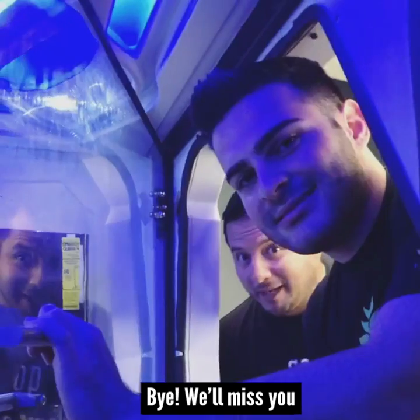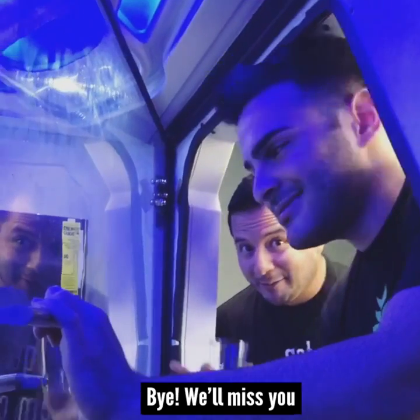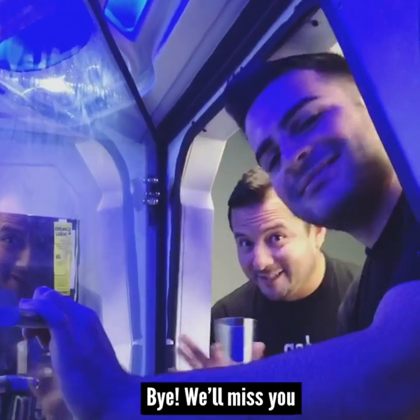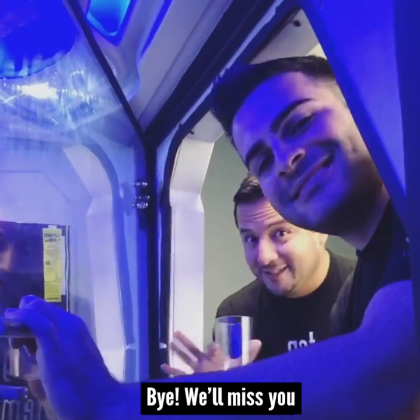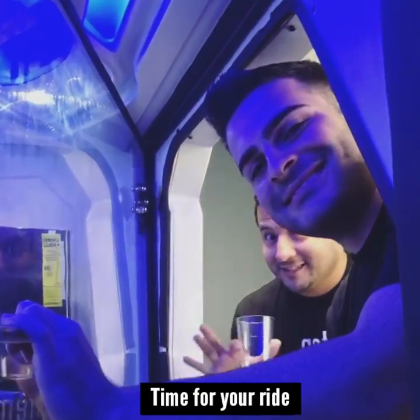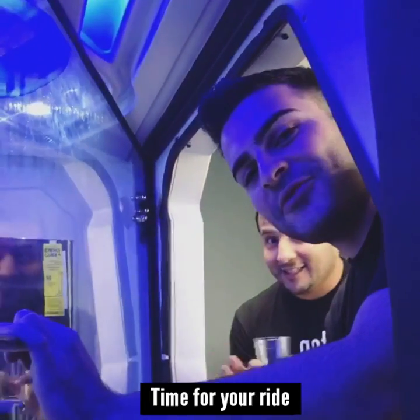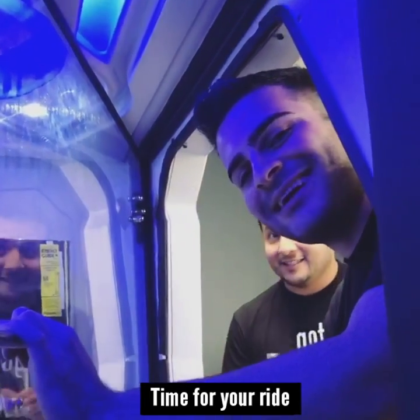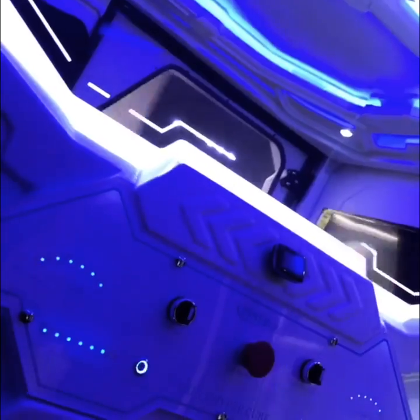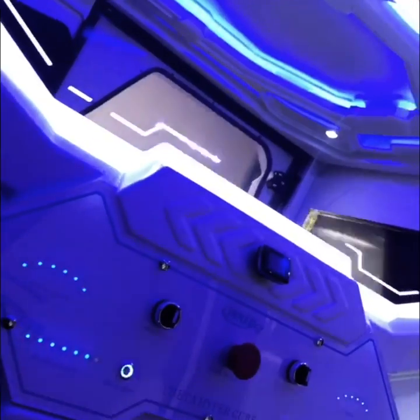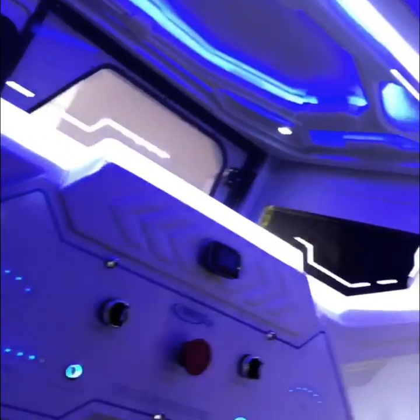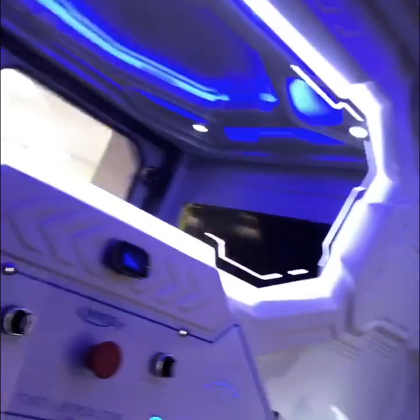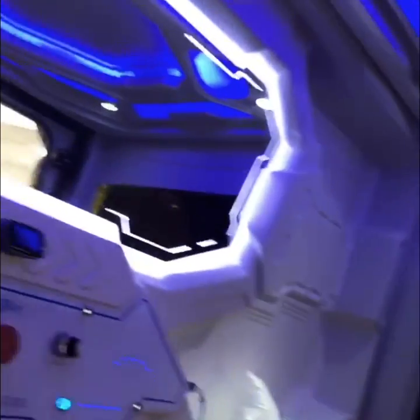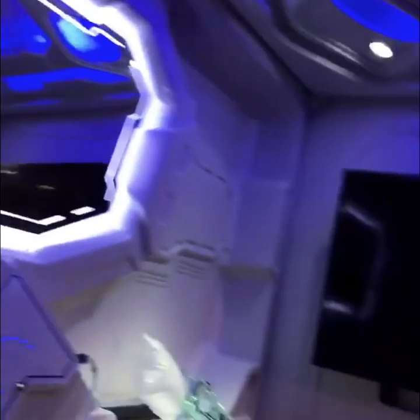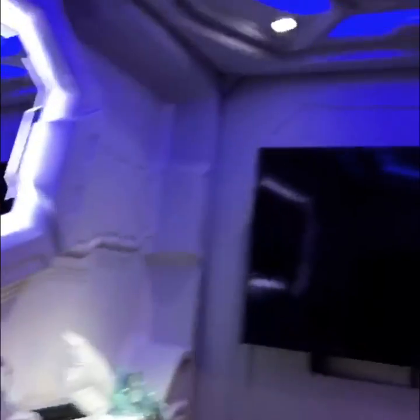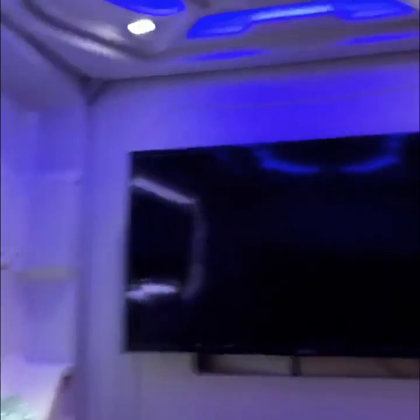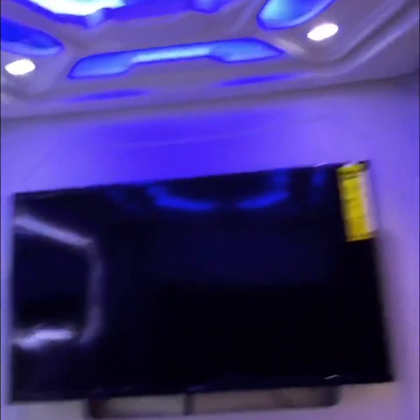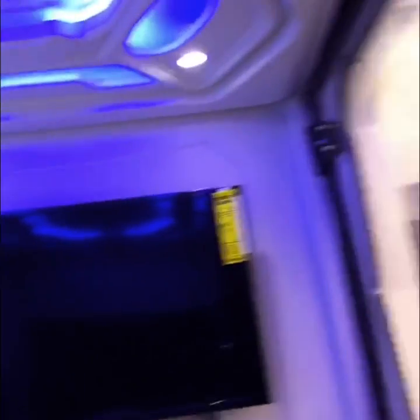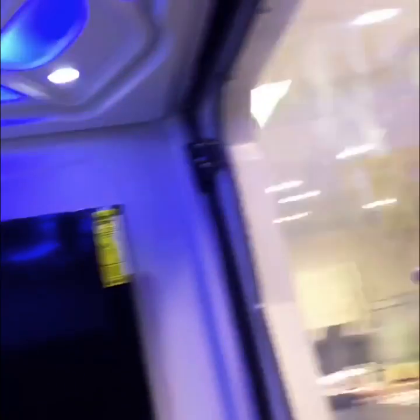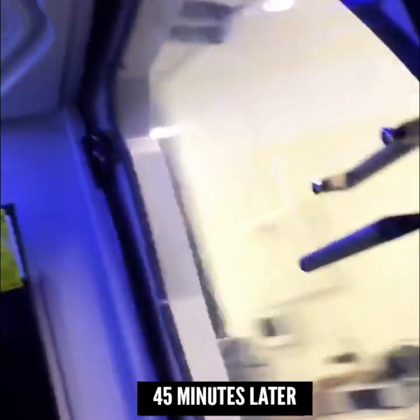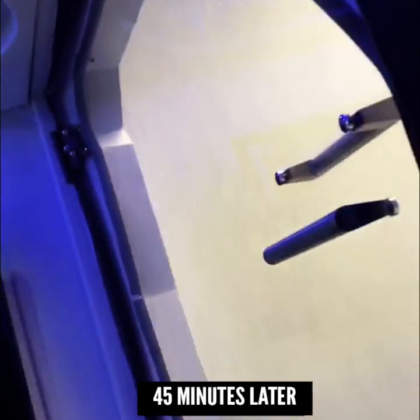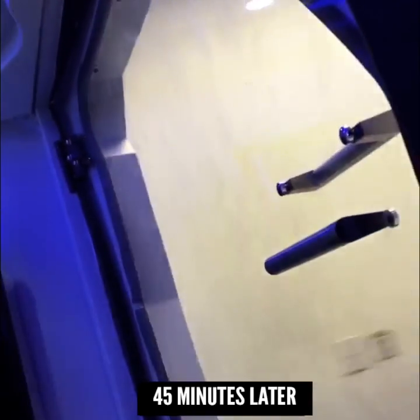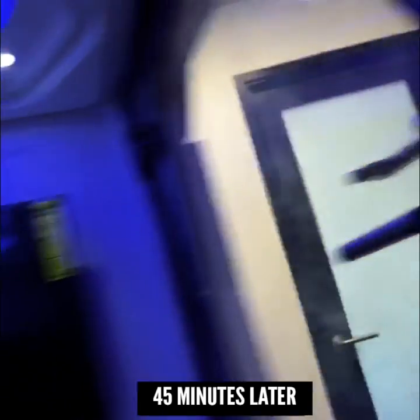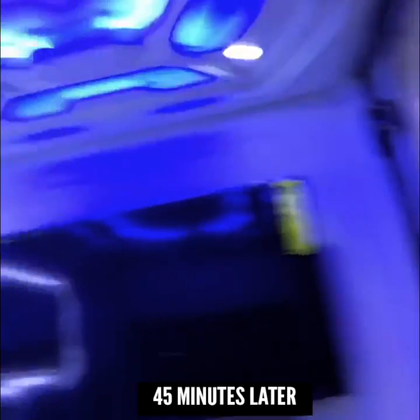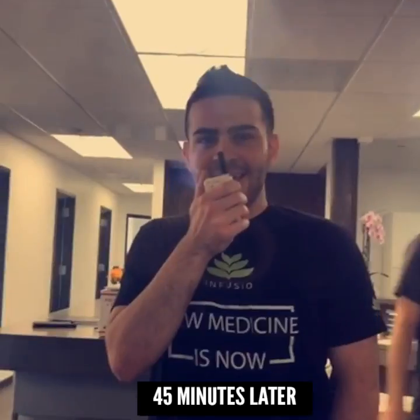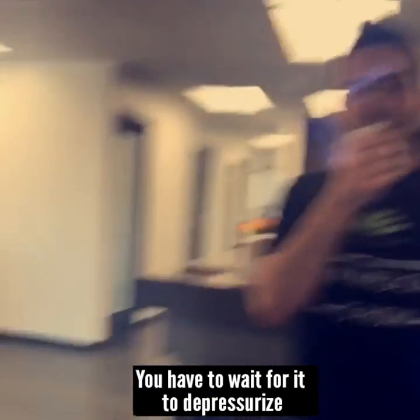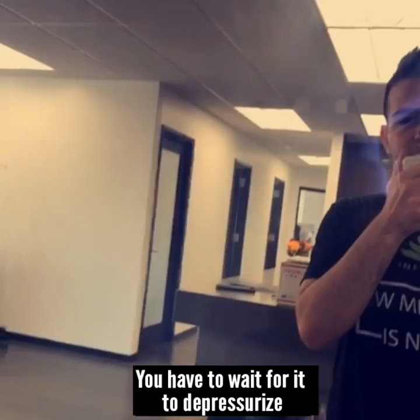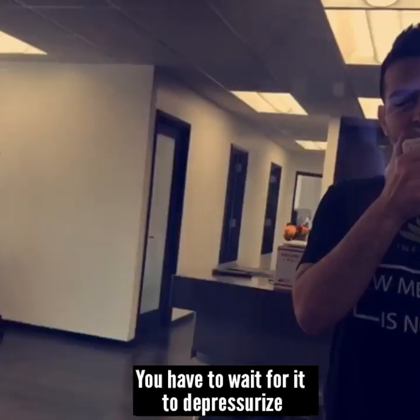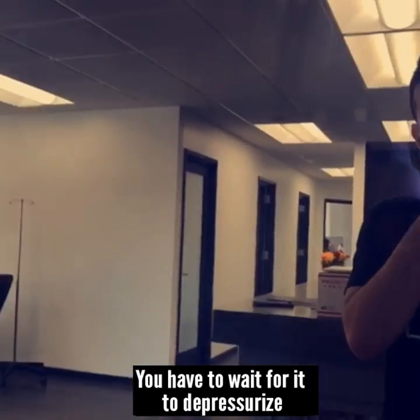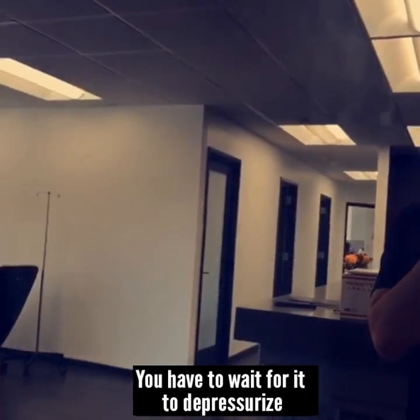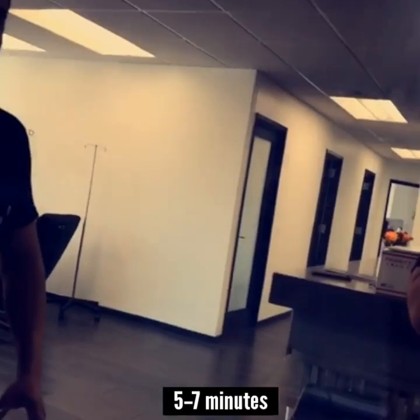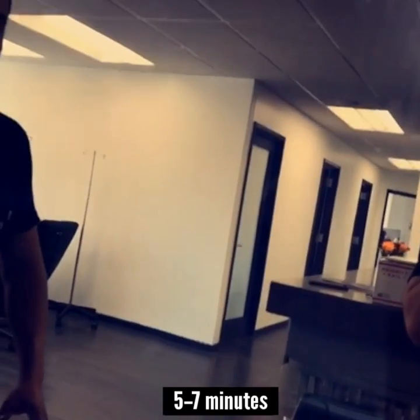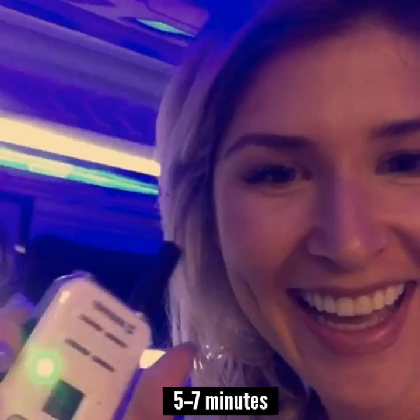Bye, we'll miss you. Have a great ride. You gotta wait for it to depressurize — five to seven minutes.